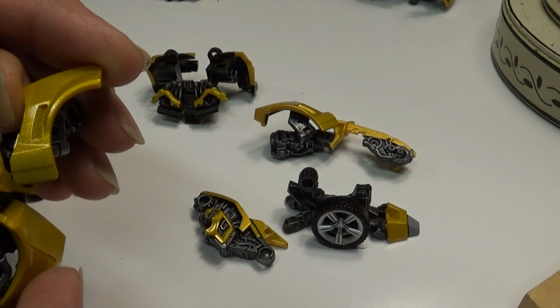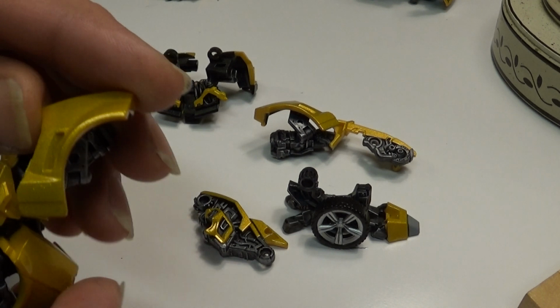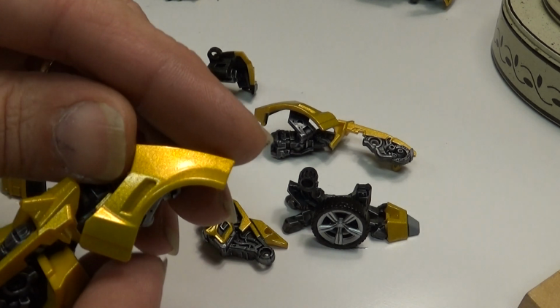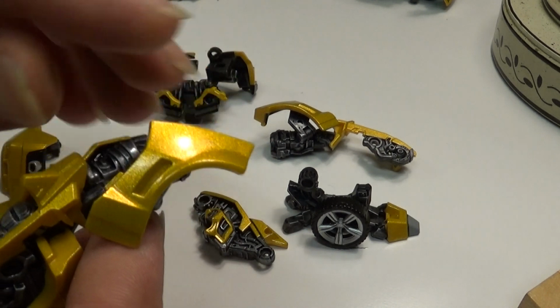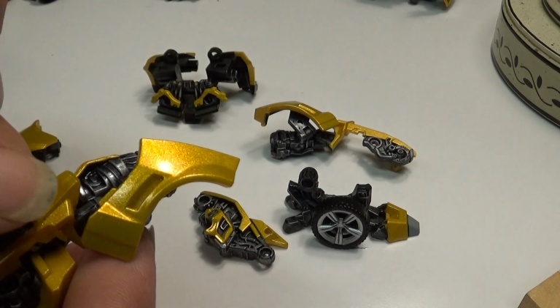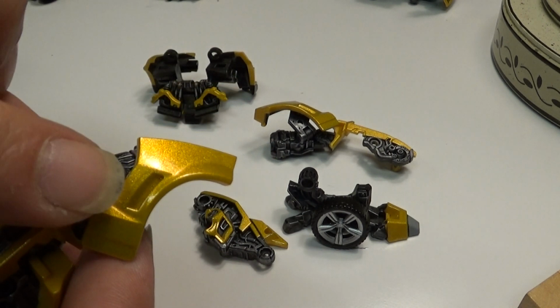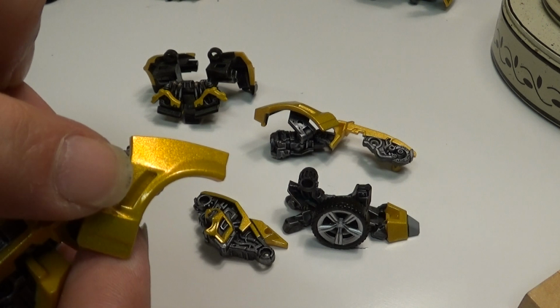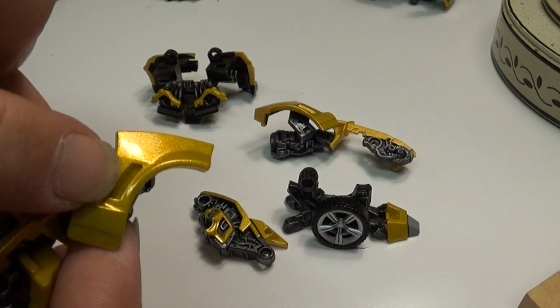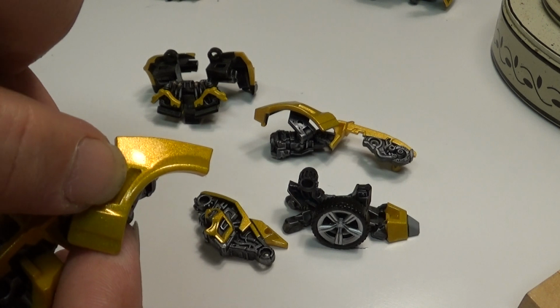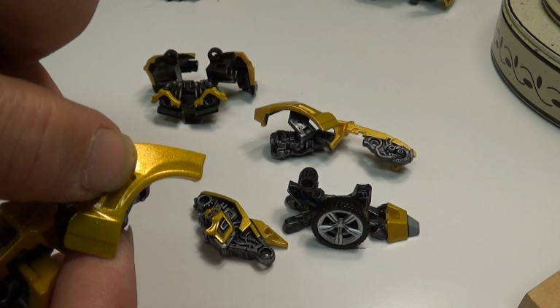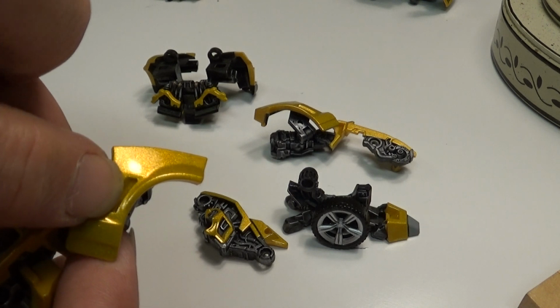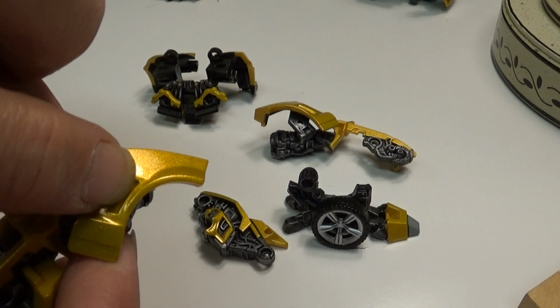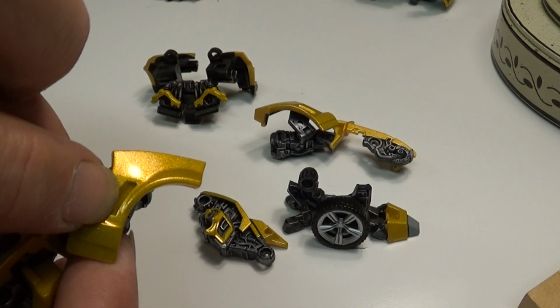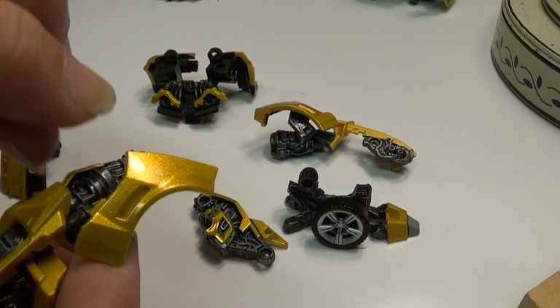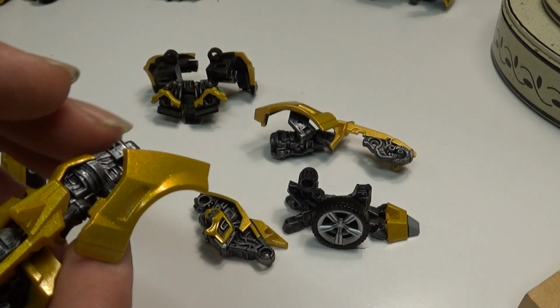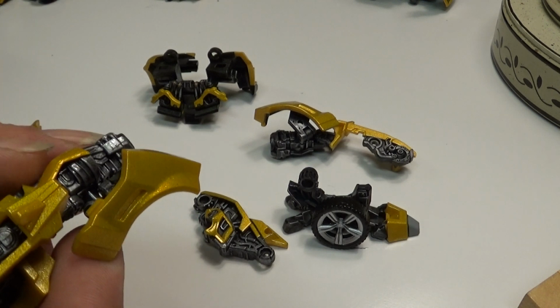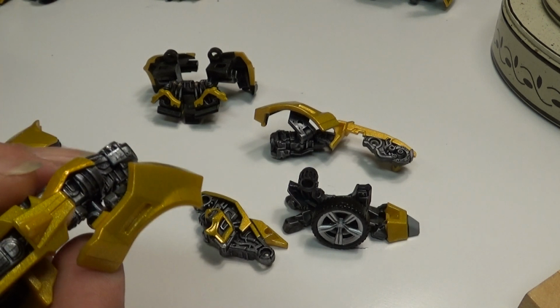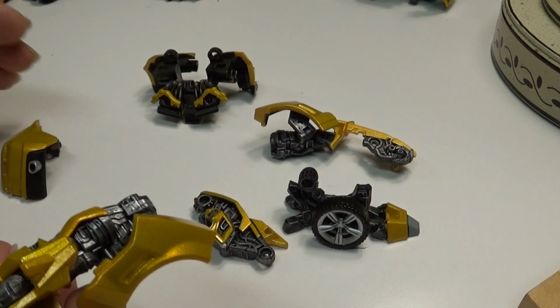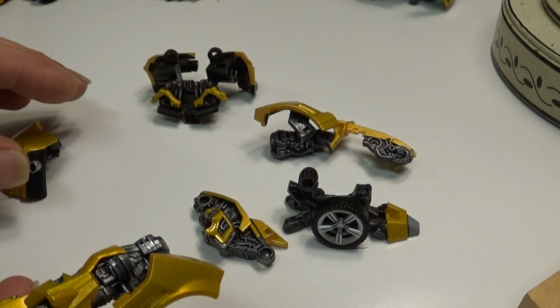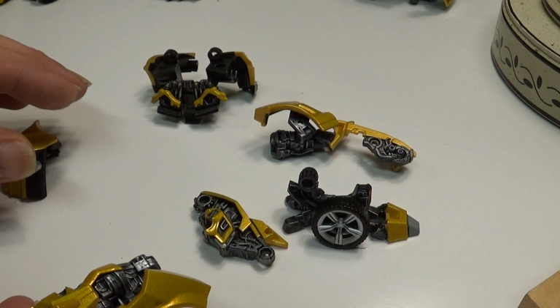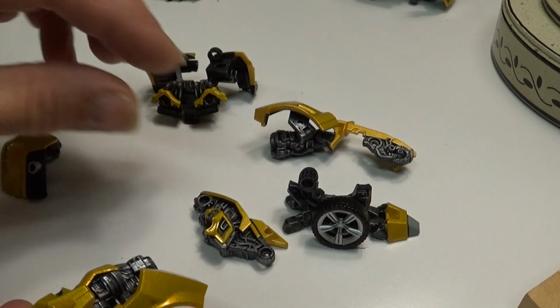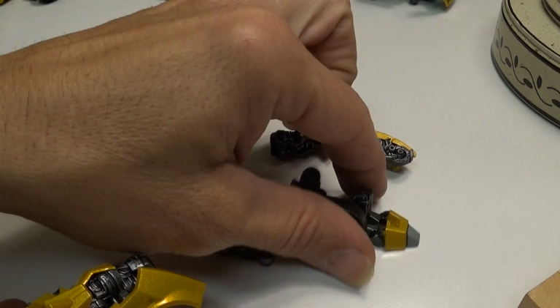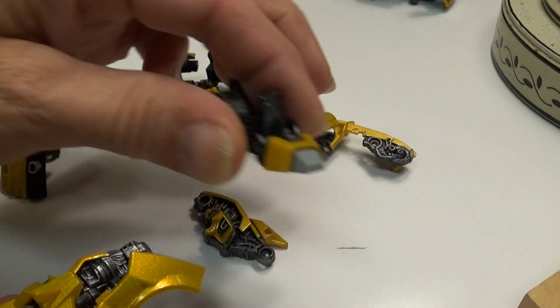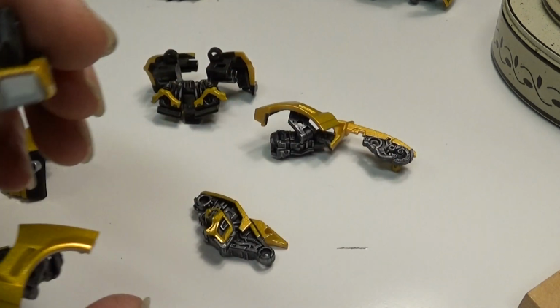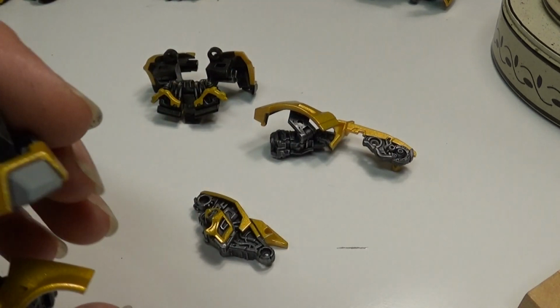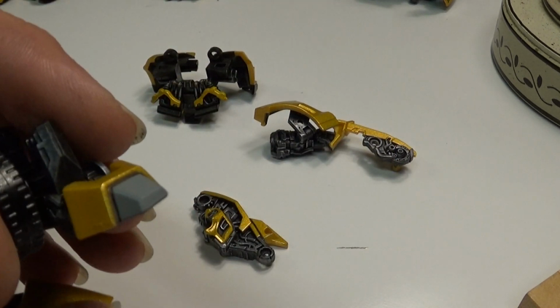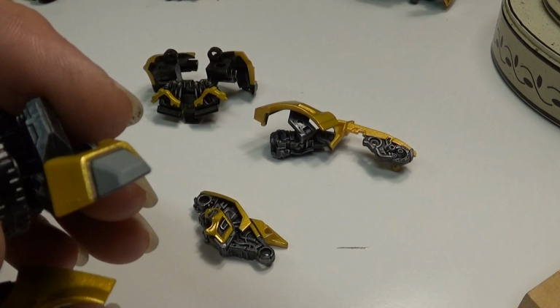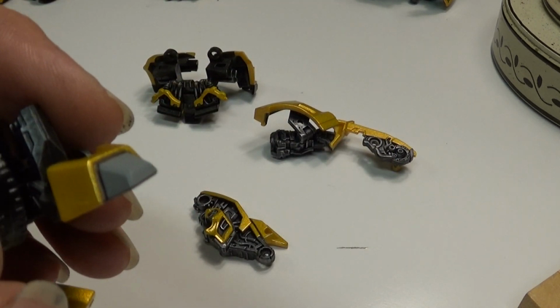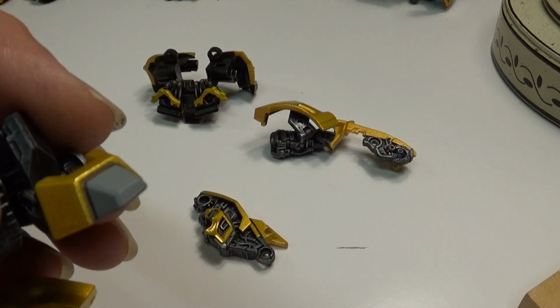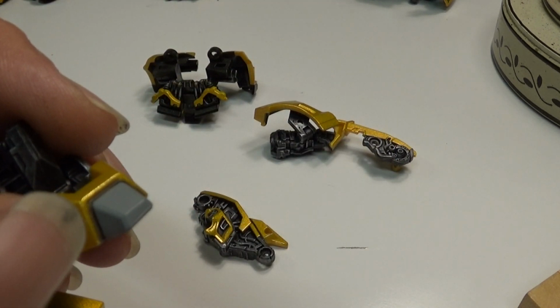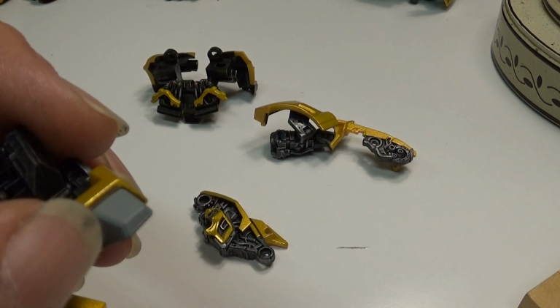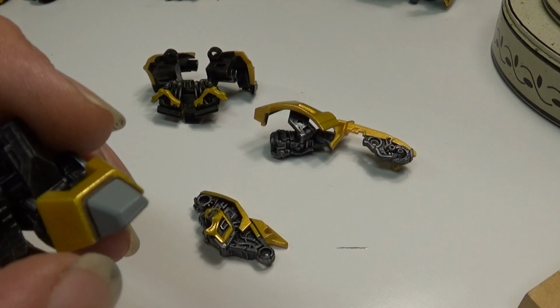I need to do a wash down in here and do it just like the panel lining we did here.